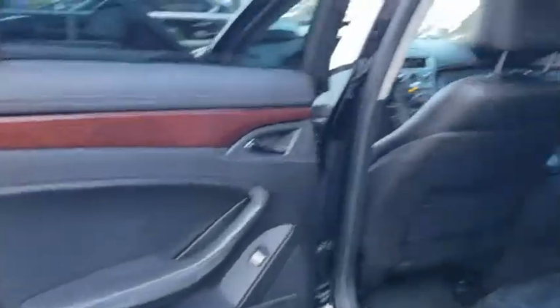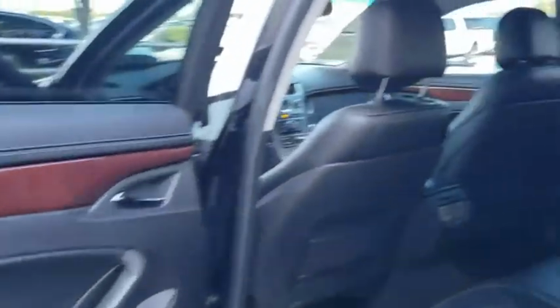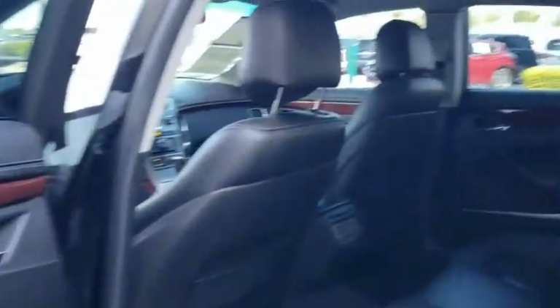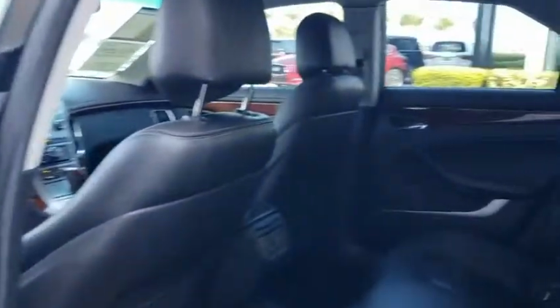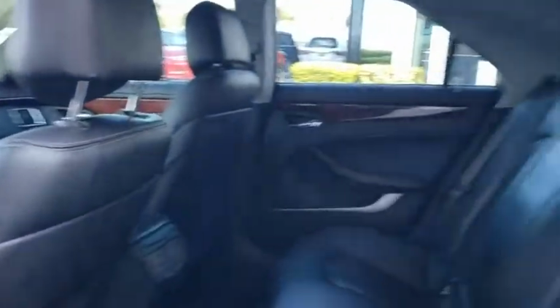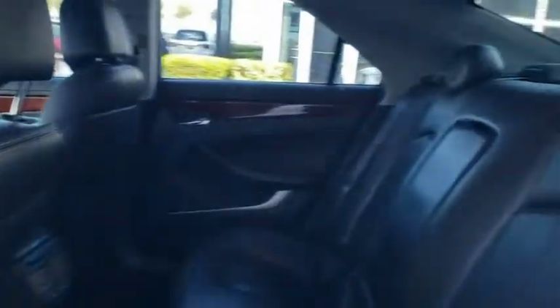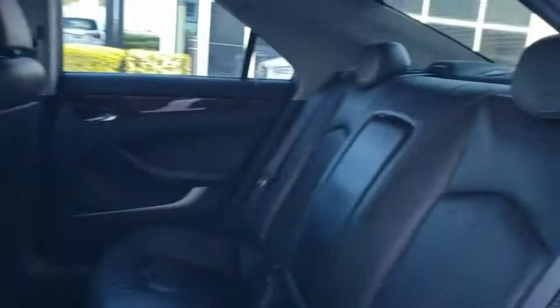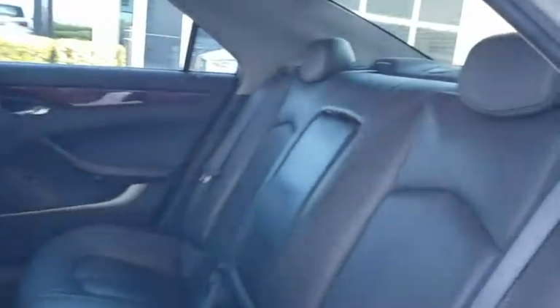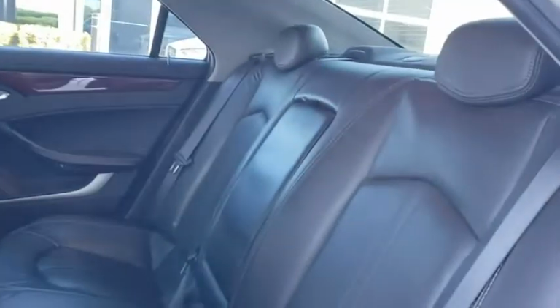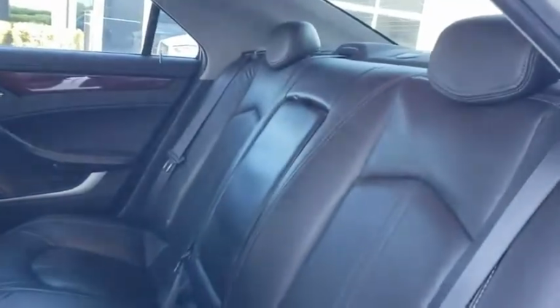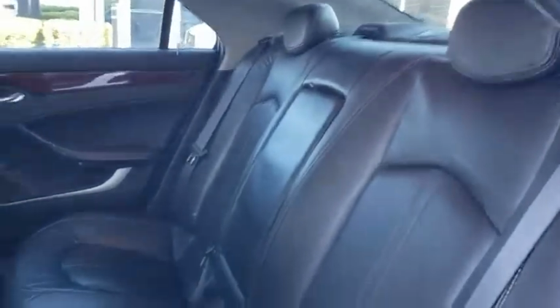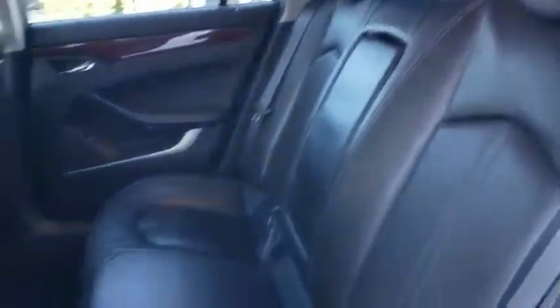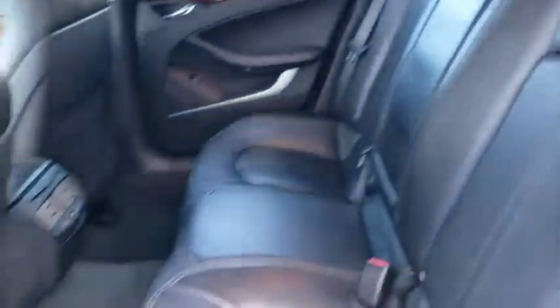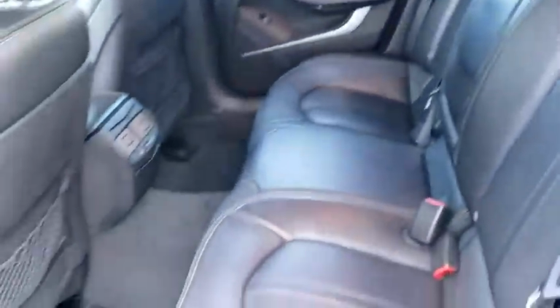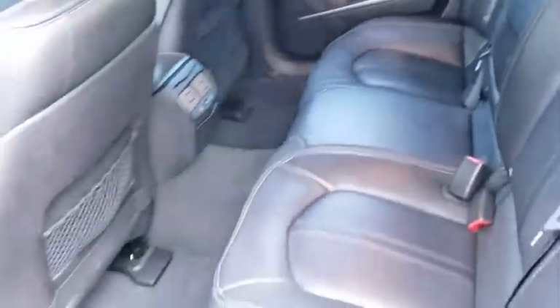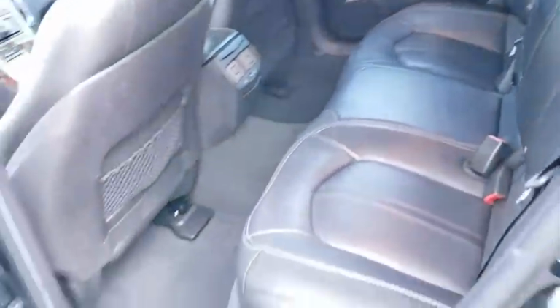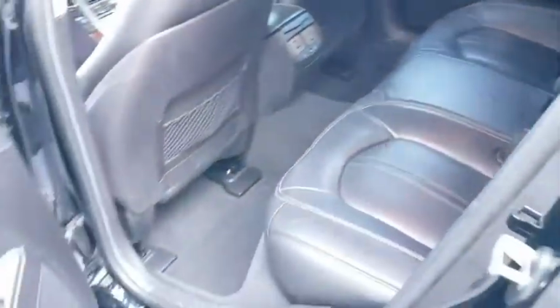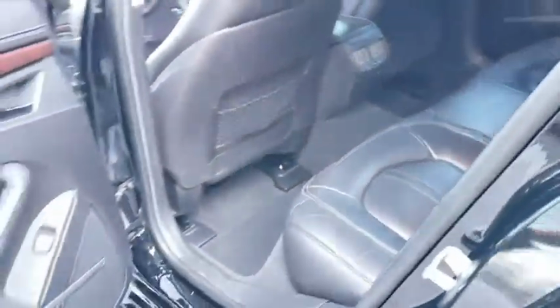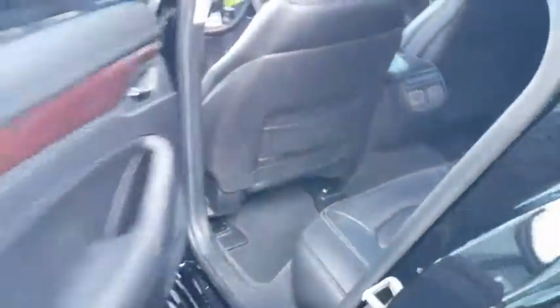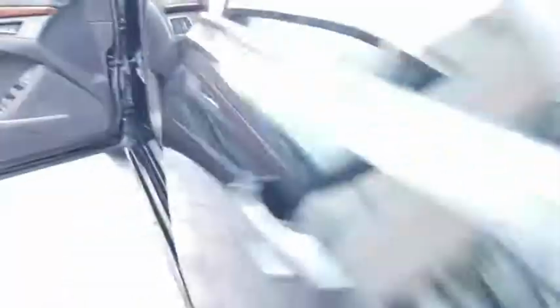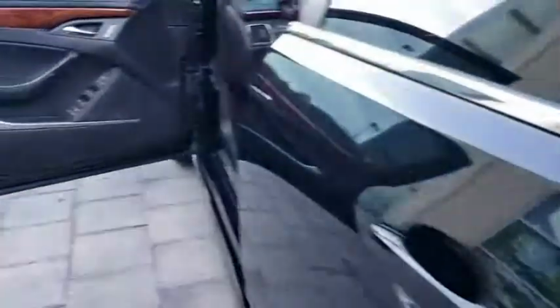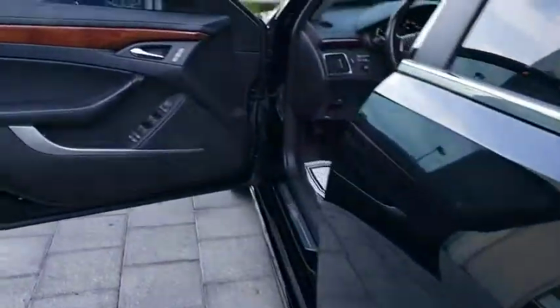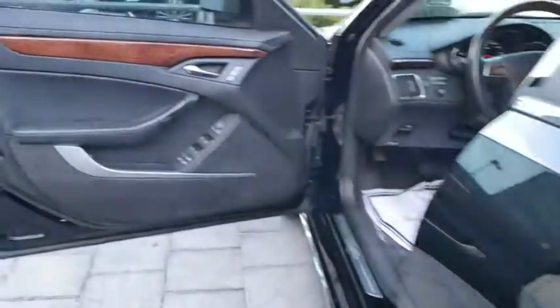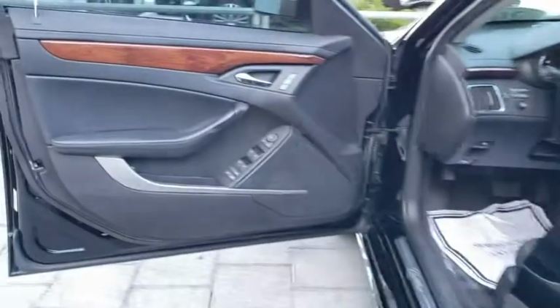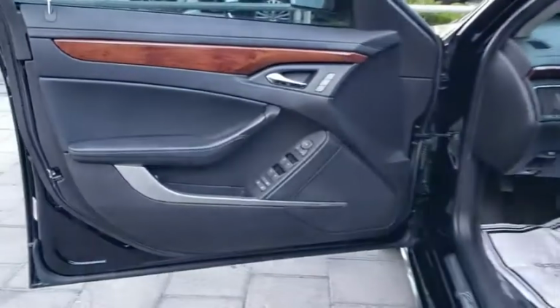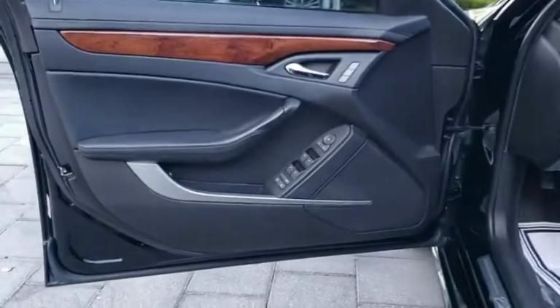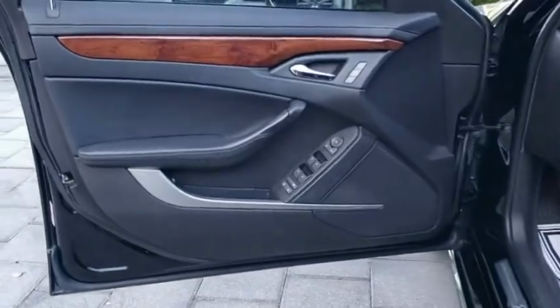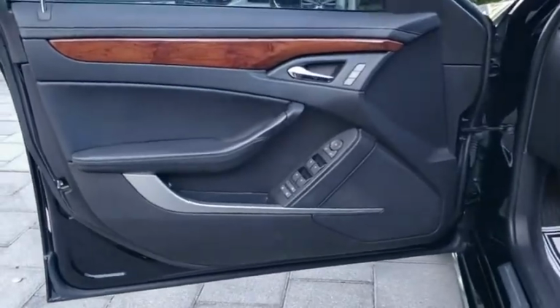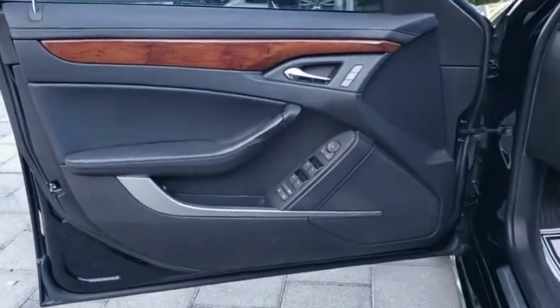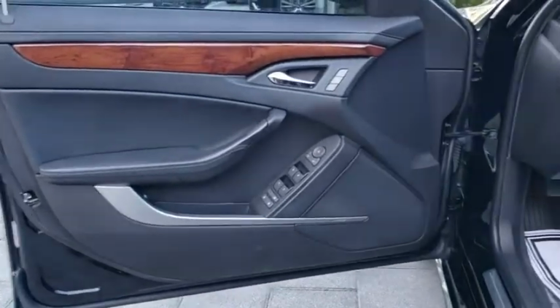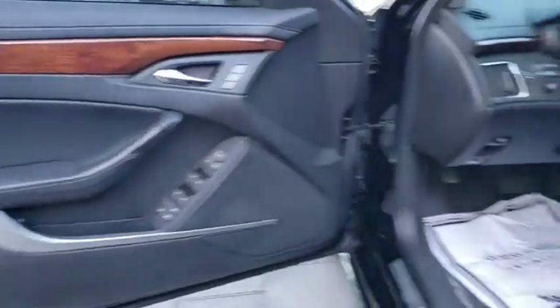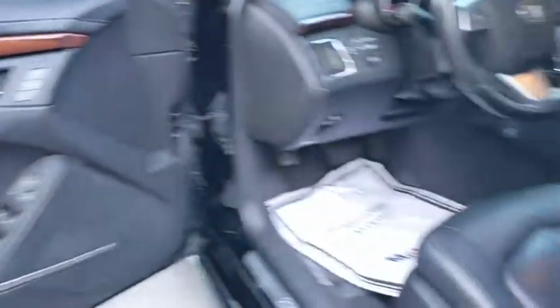Bluetooth, adjustable steering wheel, power steering, four-wheel disc brakes, floor mats, auto-dimming rearview mirror, cruise control, aluminum wheels.